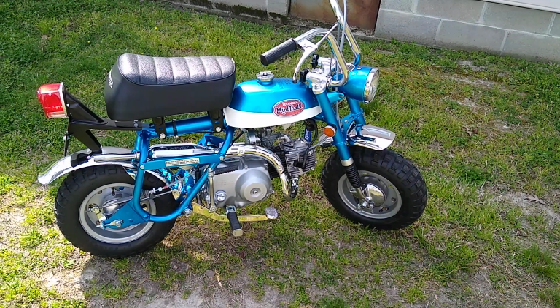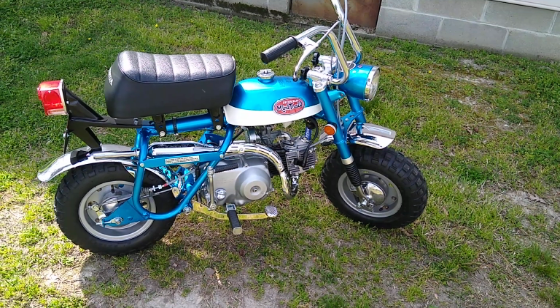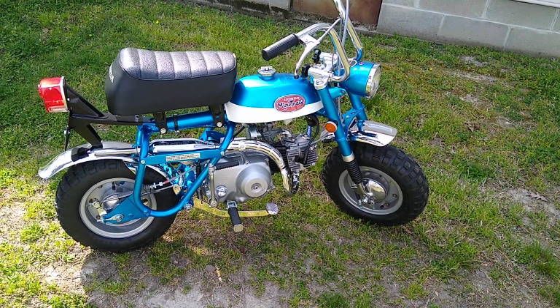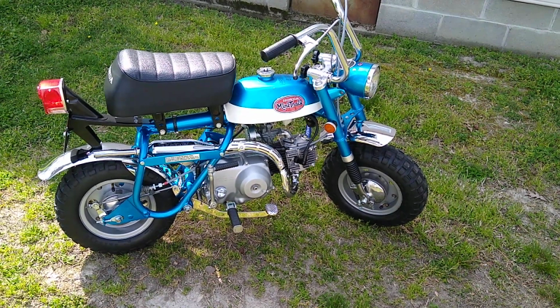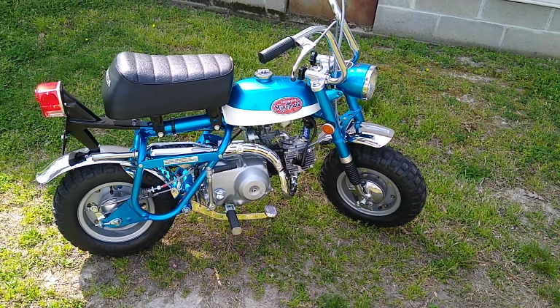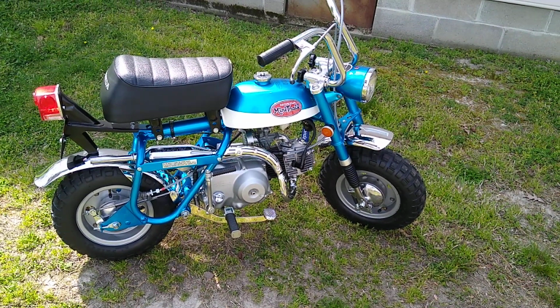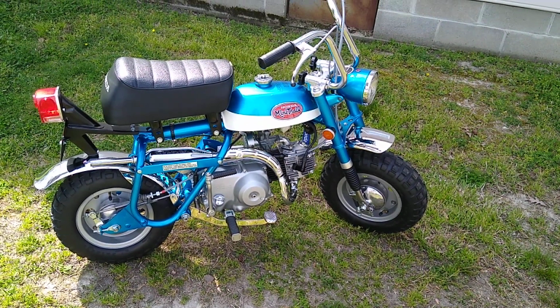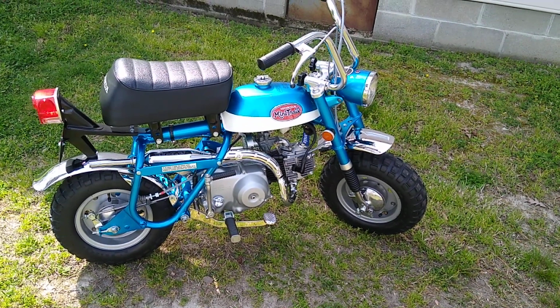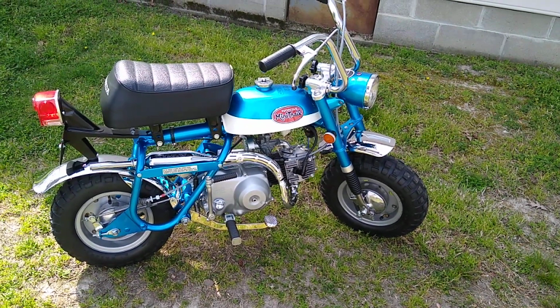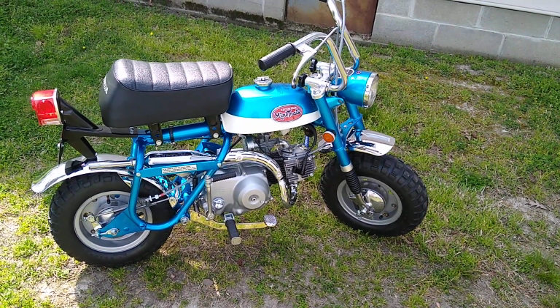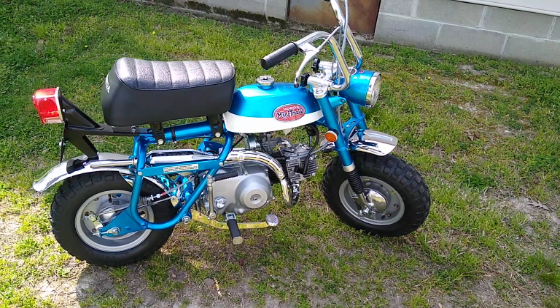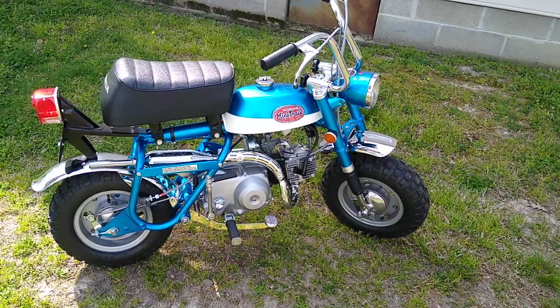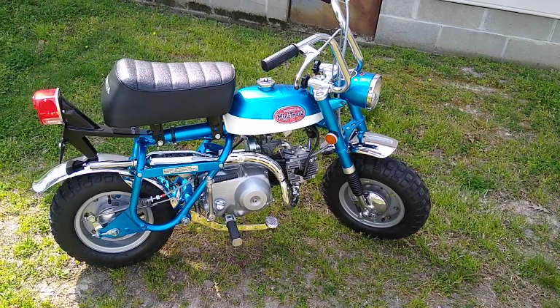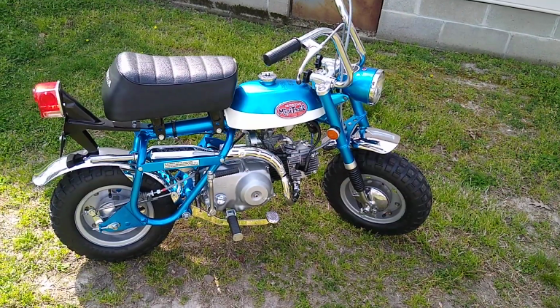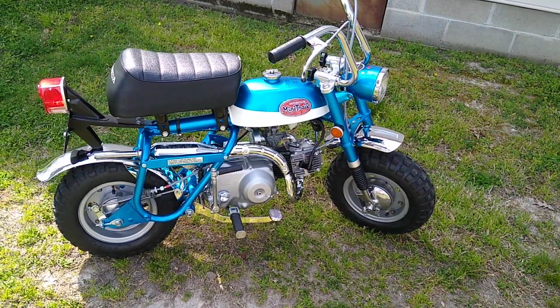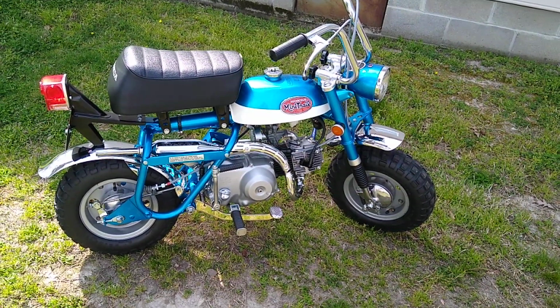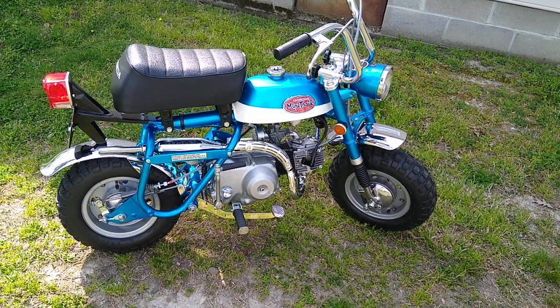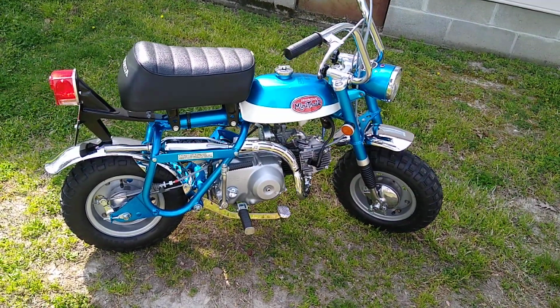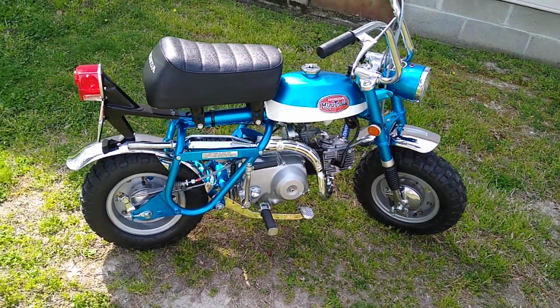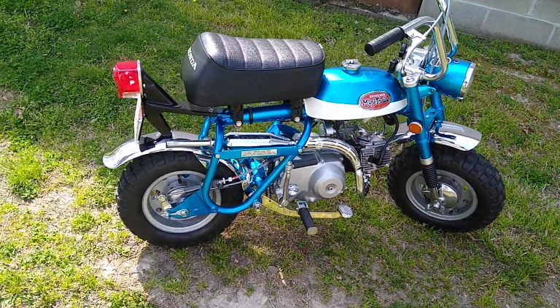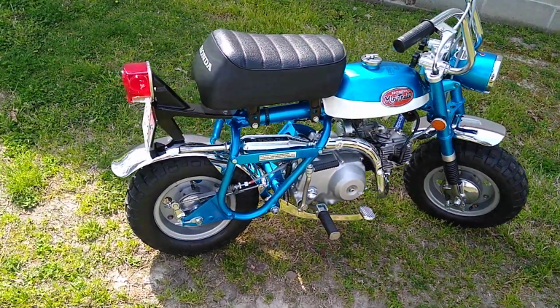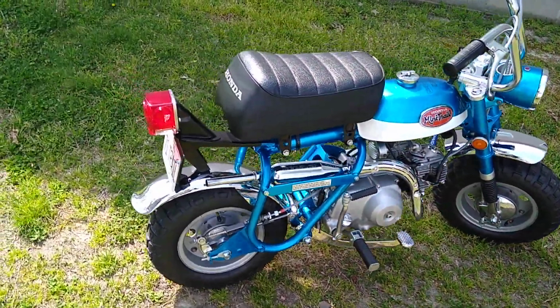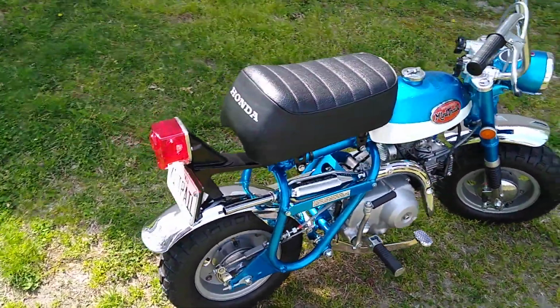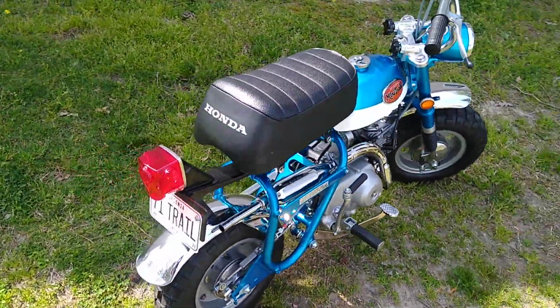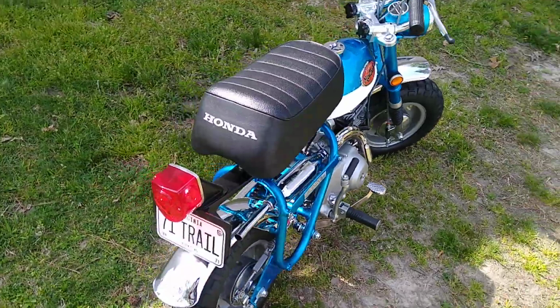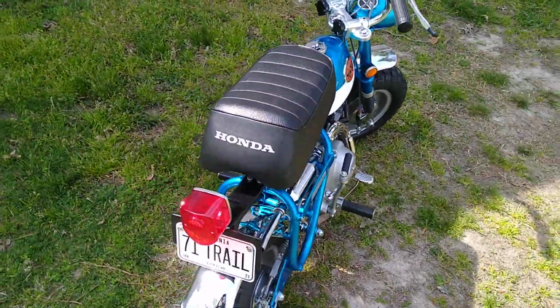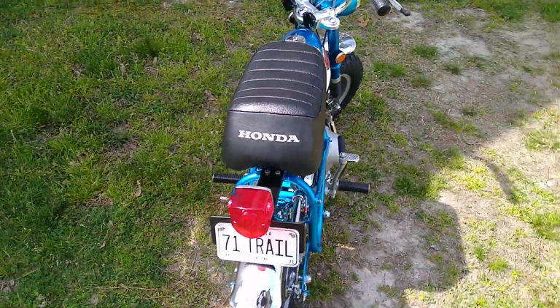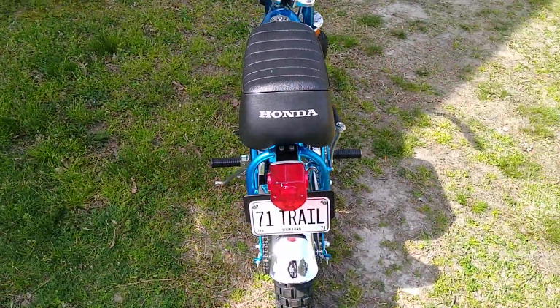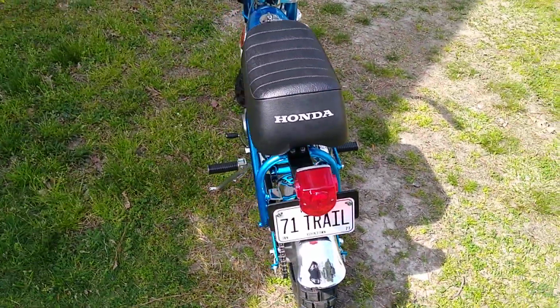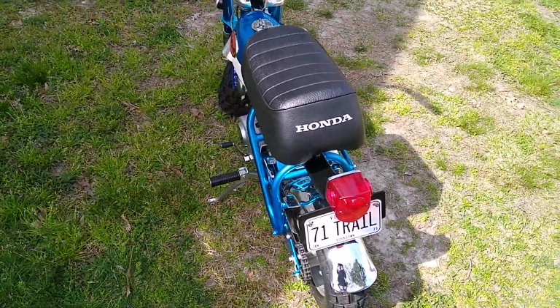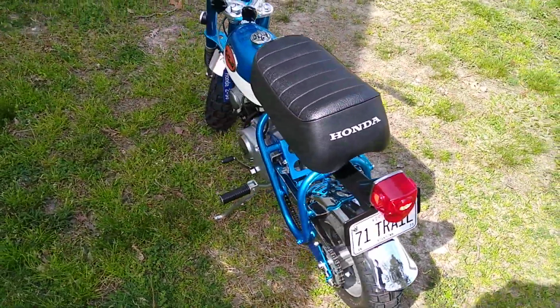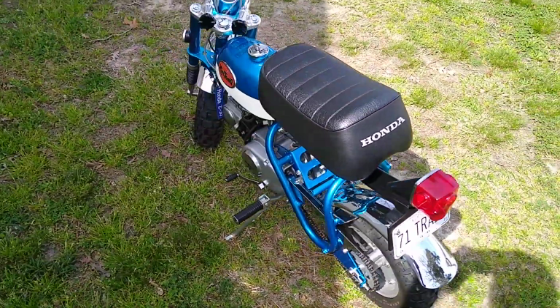1971 Honda Z50 Mini Trail cold start. Nice little candy sapphire blue machine.